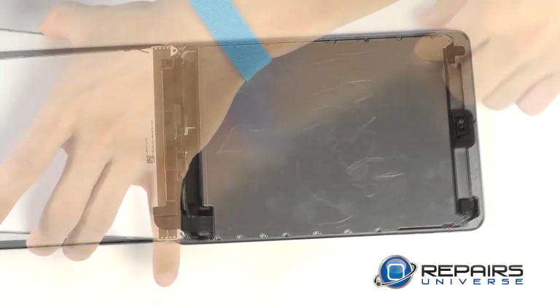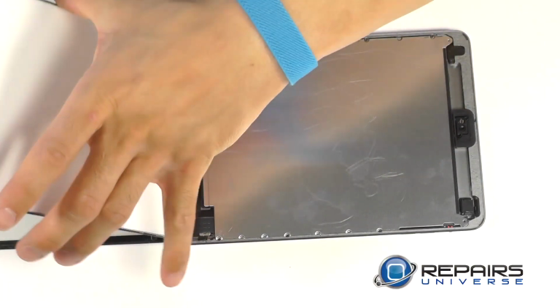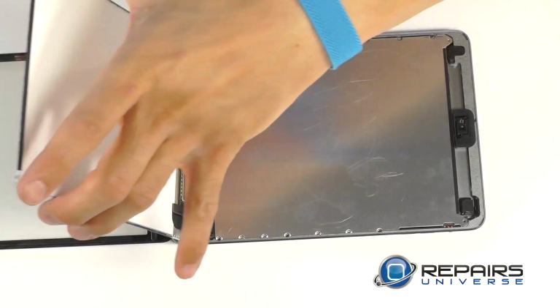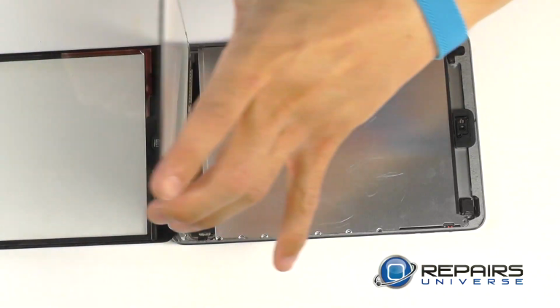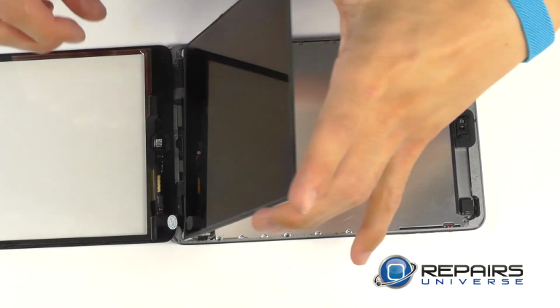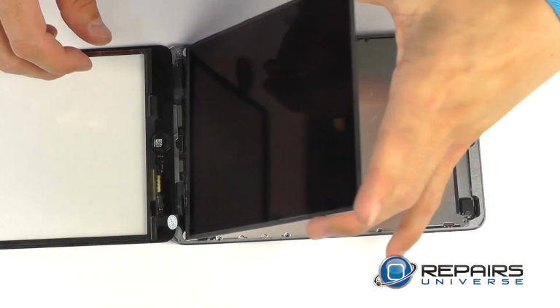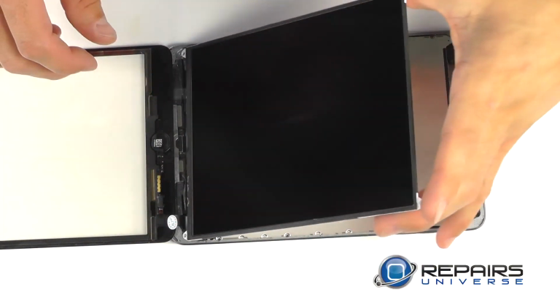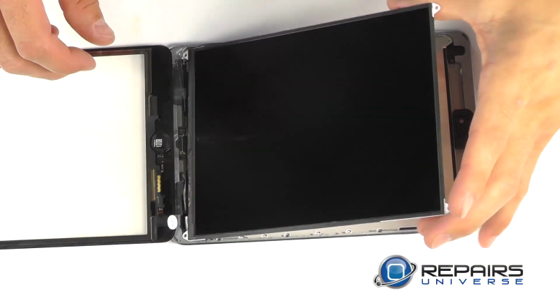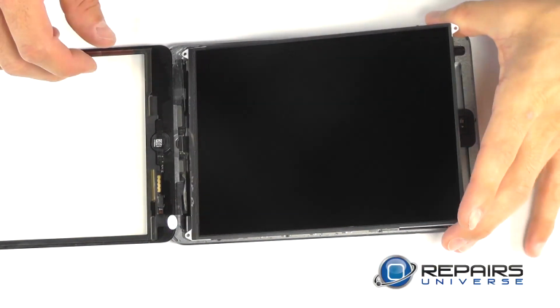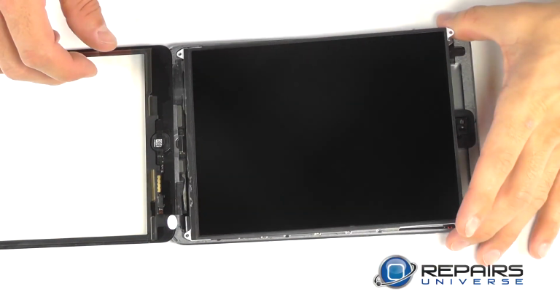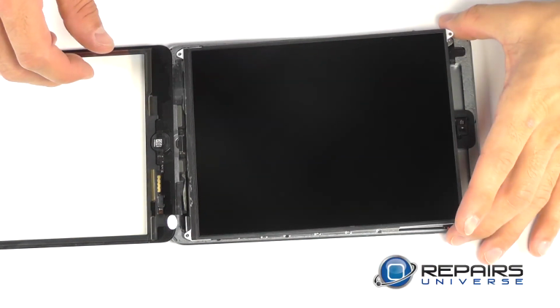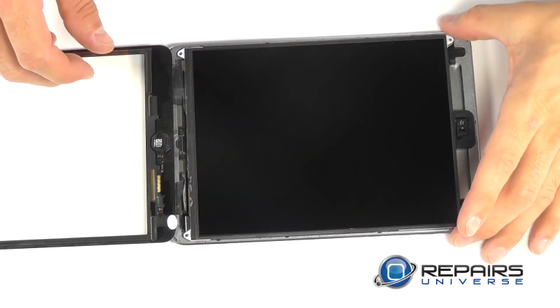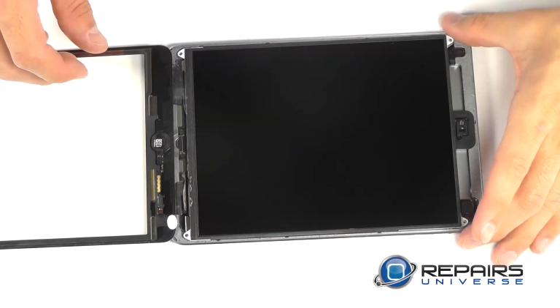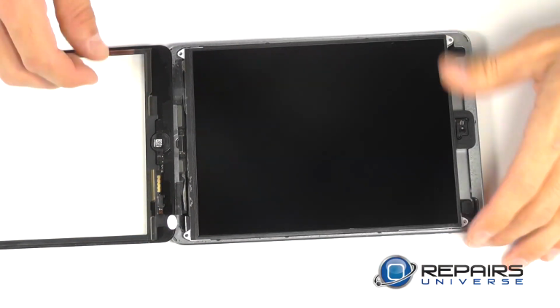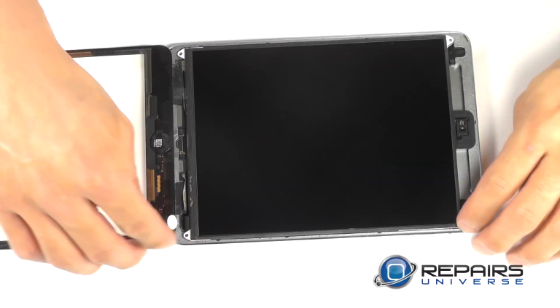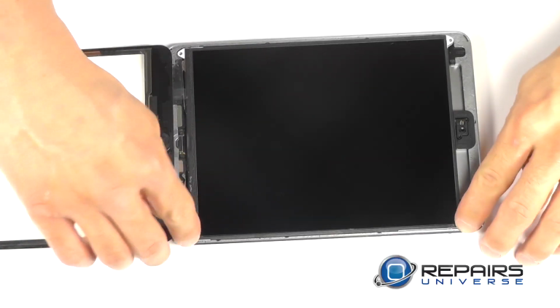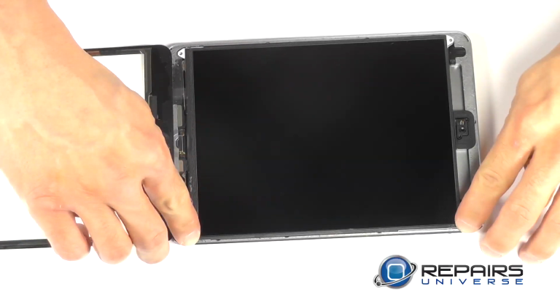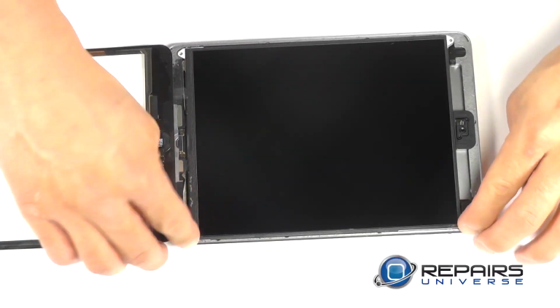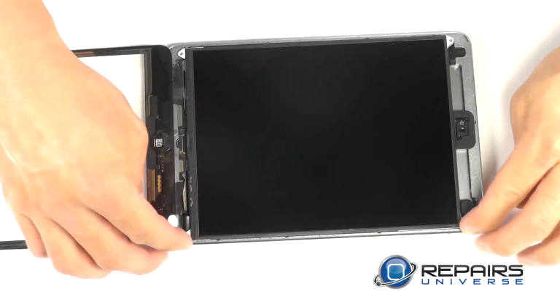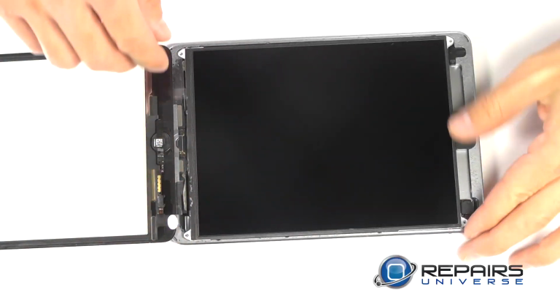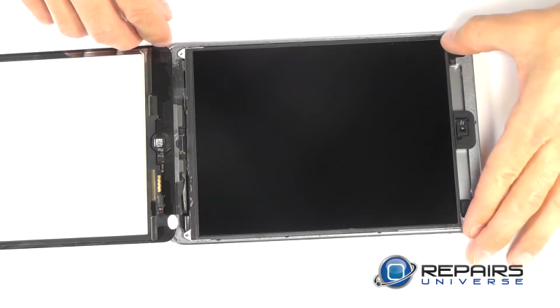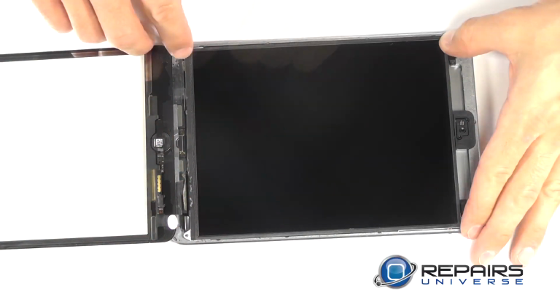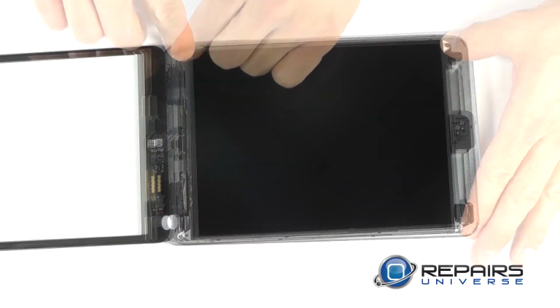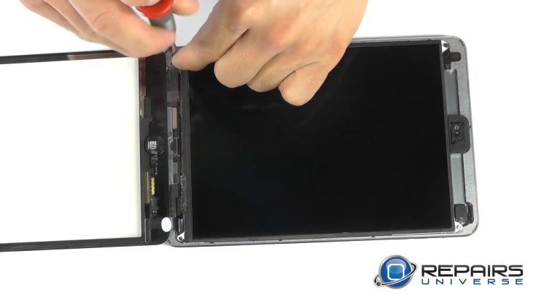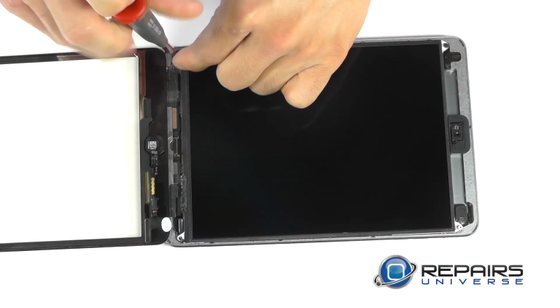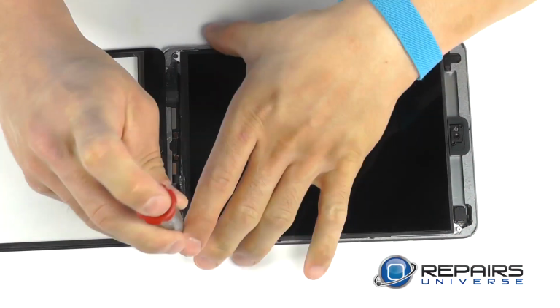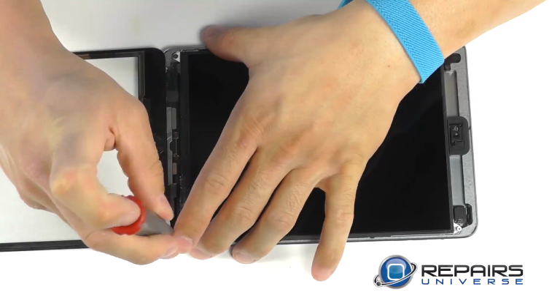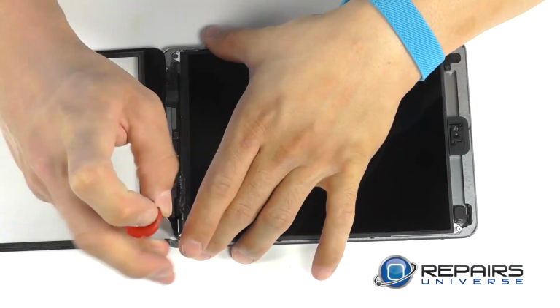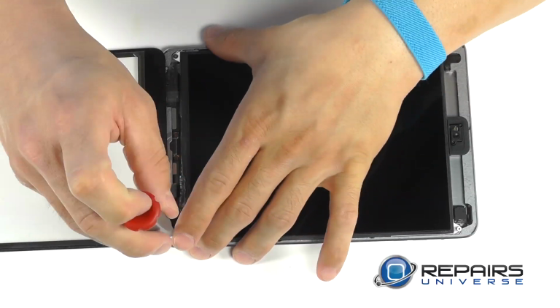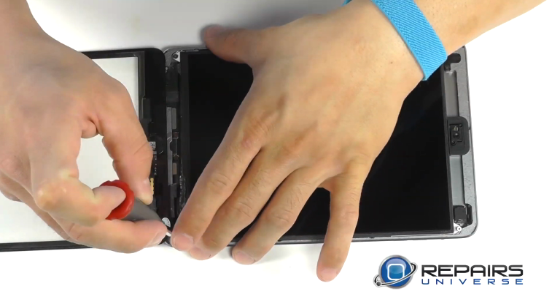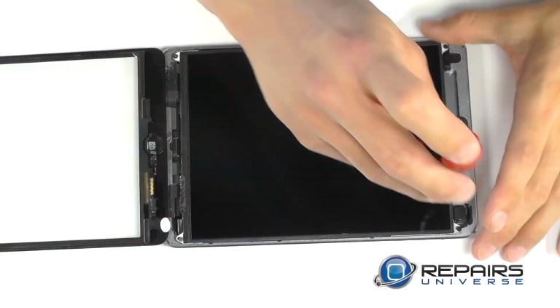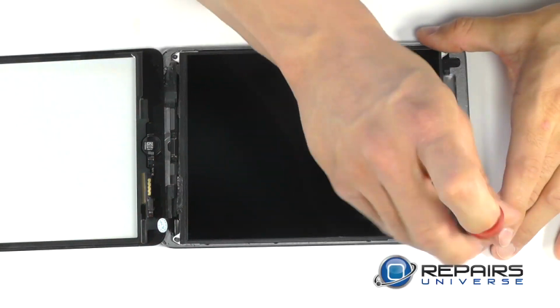Time to carefully set the LCD in place and align the mounting holes at each corner. Bring in the four Phillips screws and secure it comfortably in place.